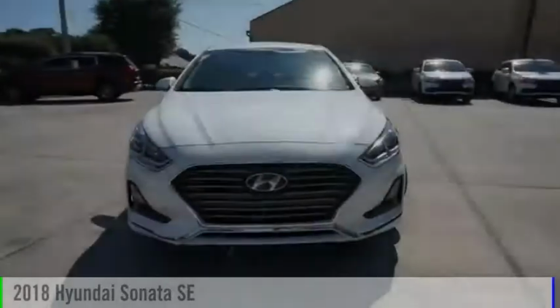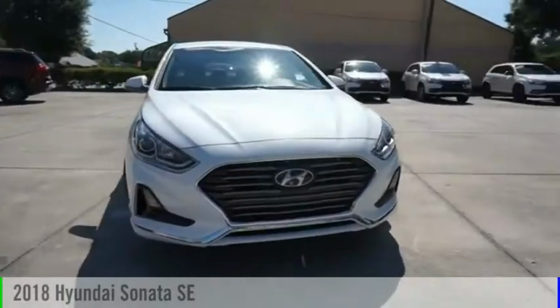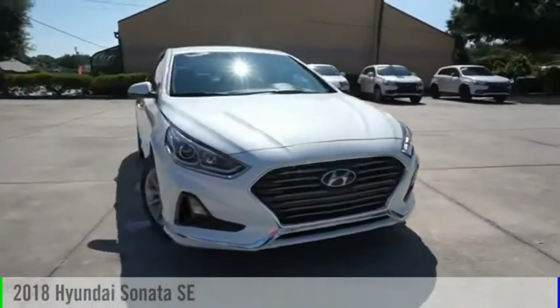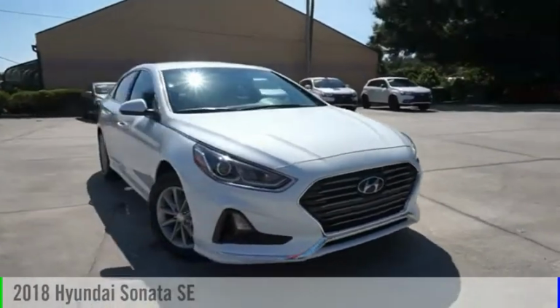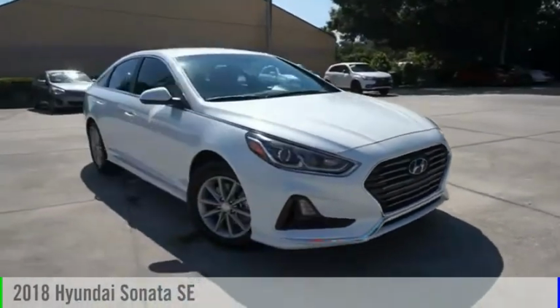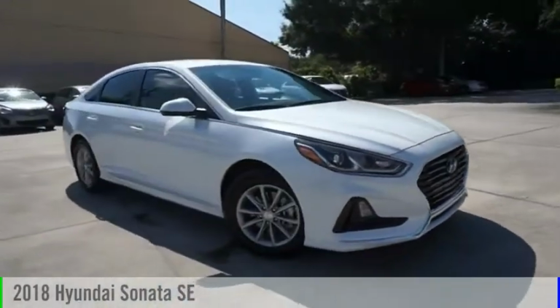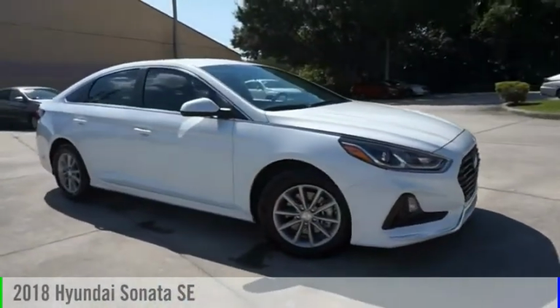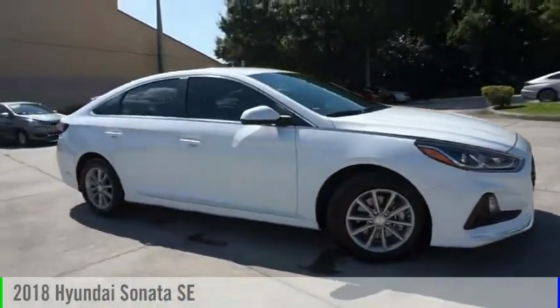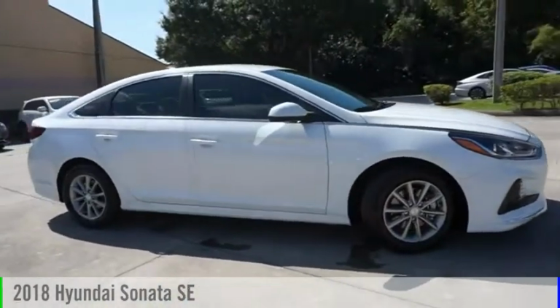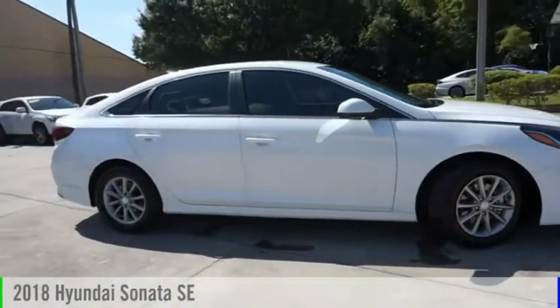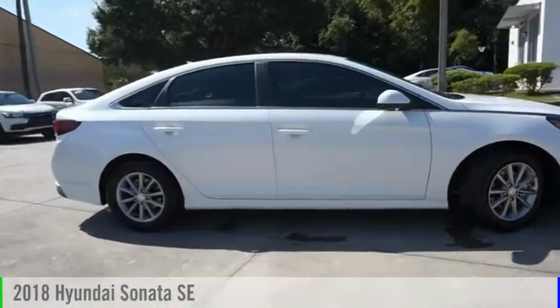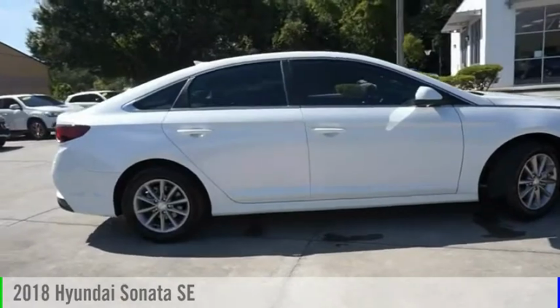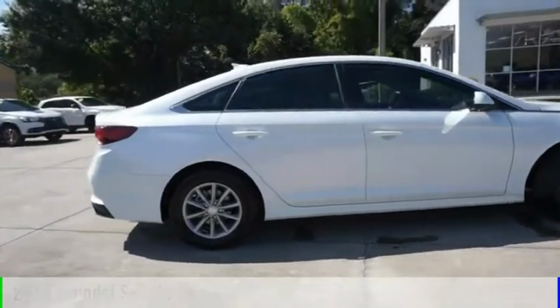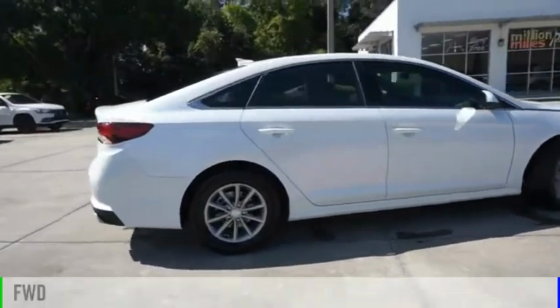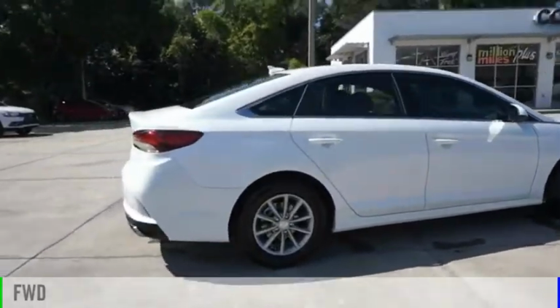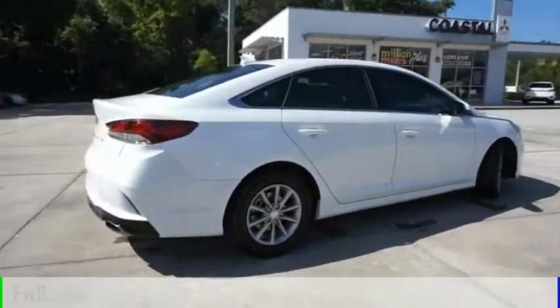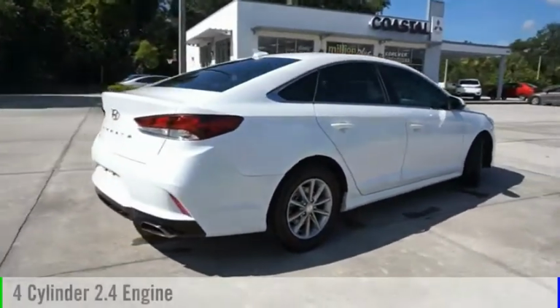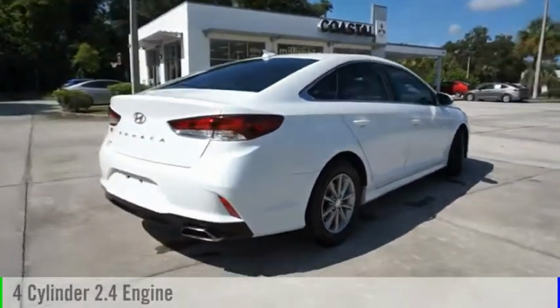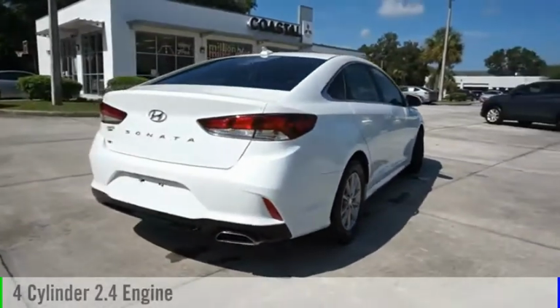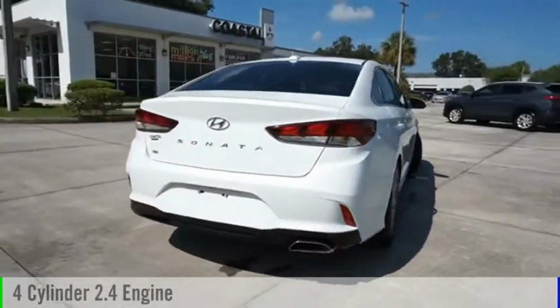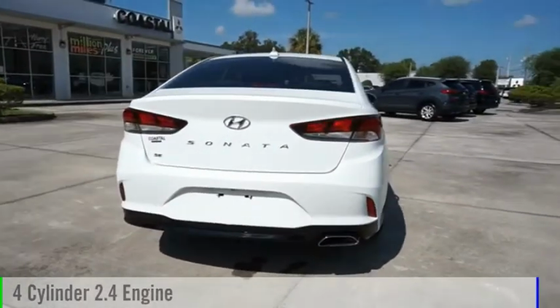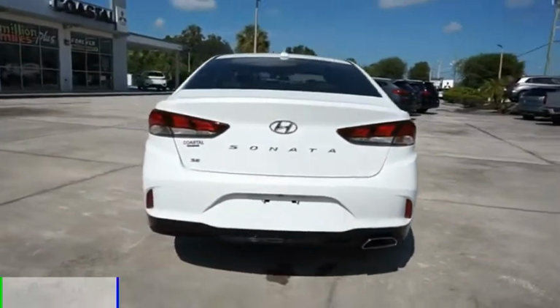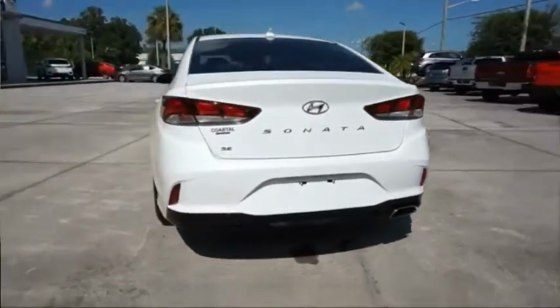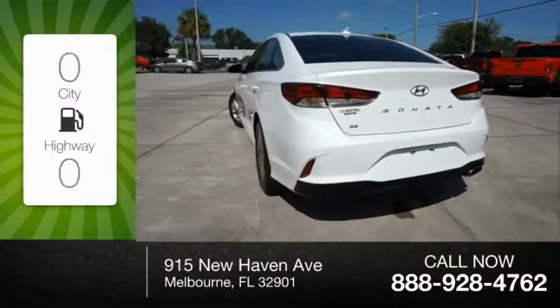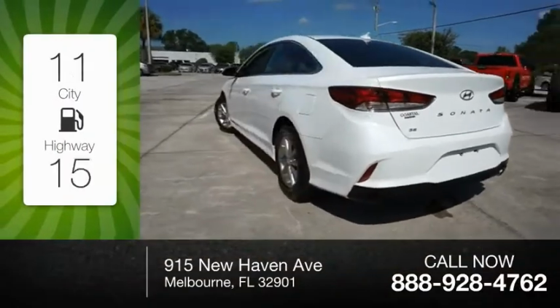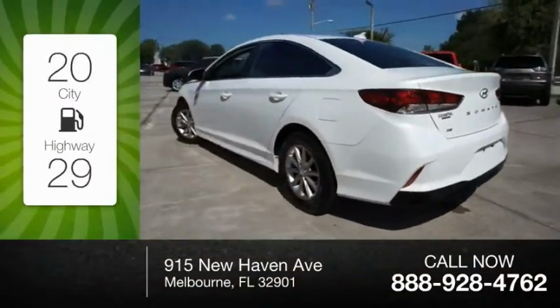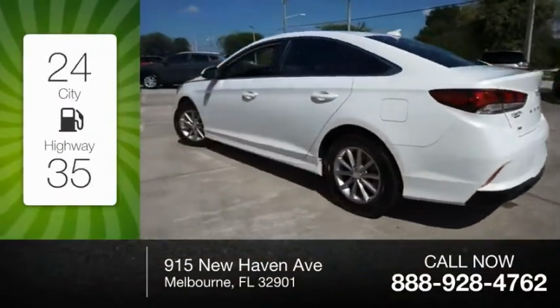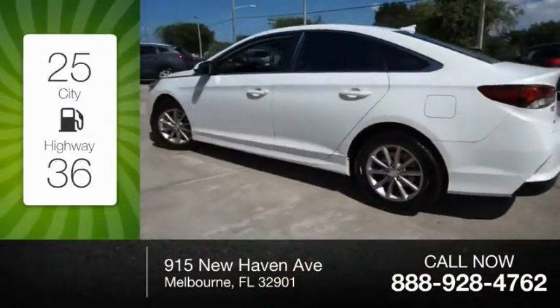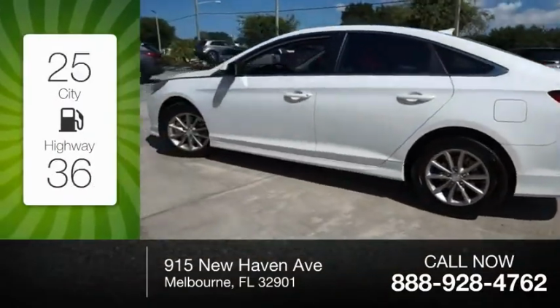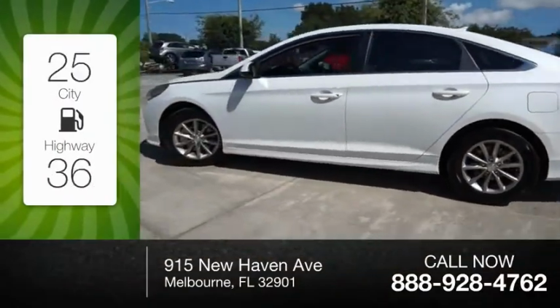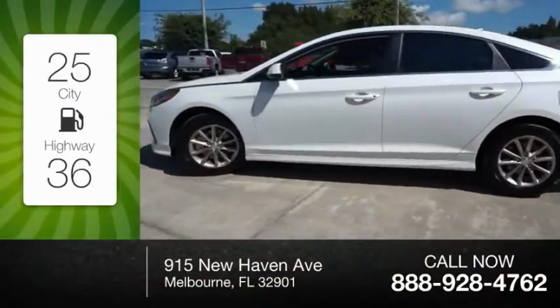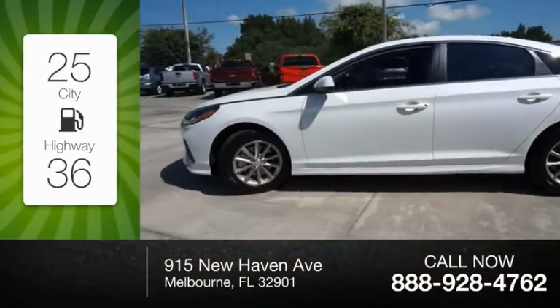Stop by and take a look at the 2018 Sonata. This vehicle is powered by a front-wheel drive, four-cylinder, 2.4-liter engine. Great fuel efficiency saves you money by requiring fewer trips to the gas station.